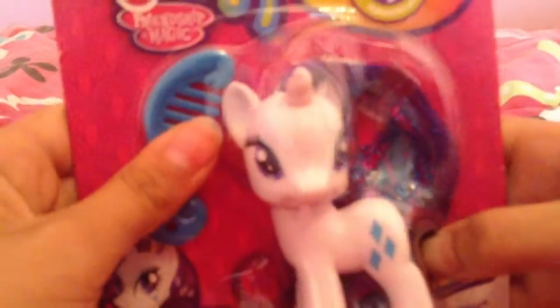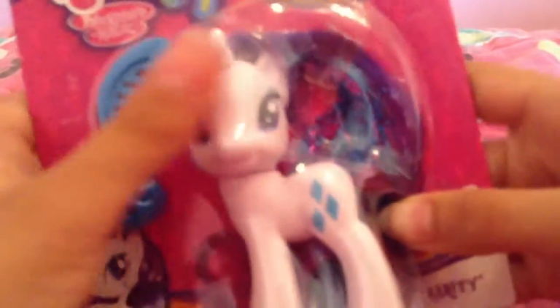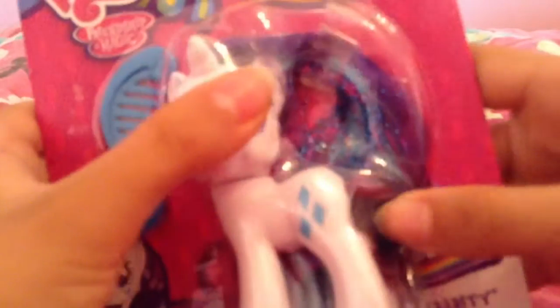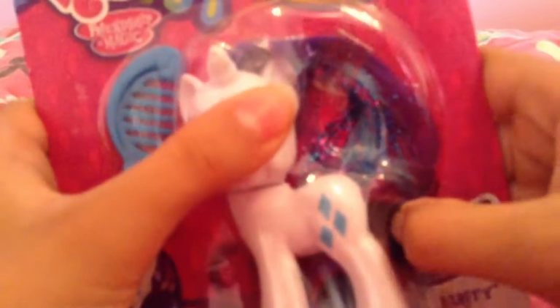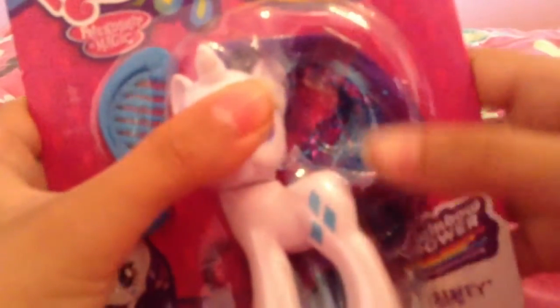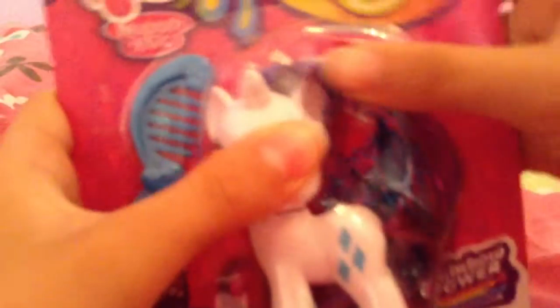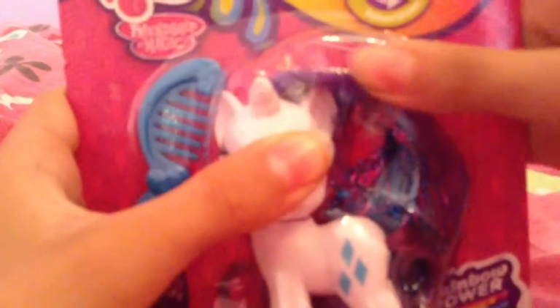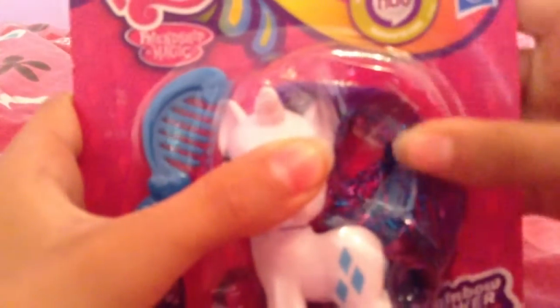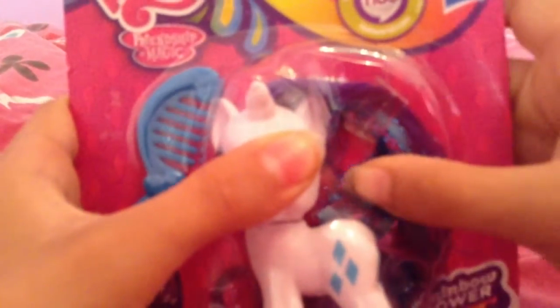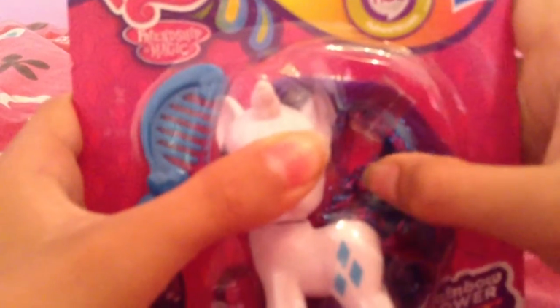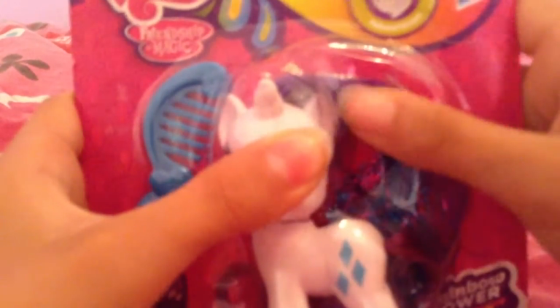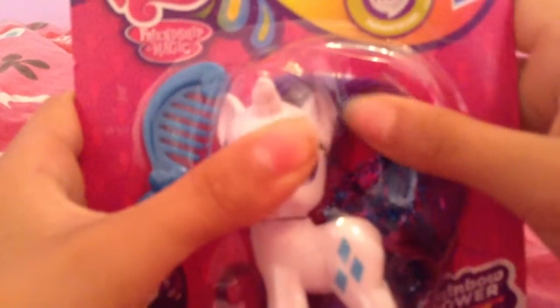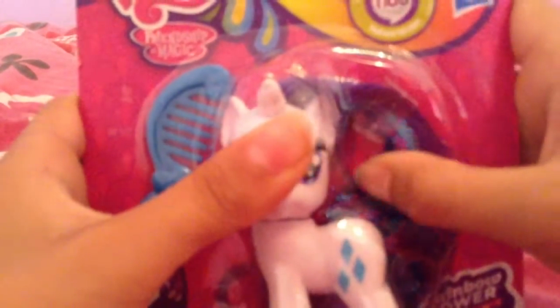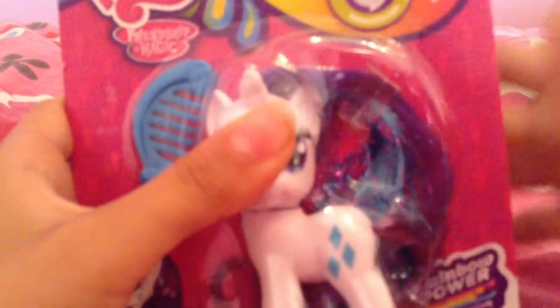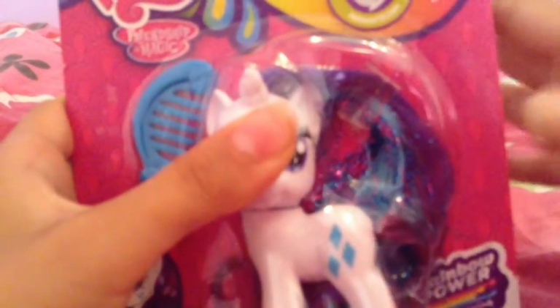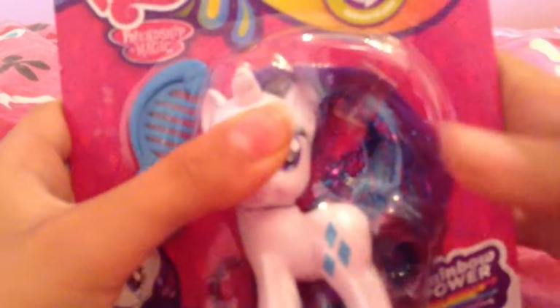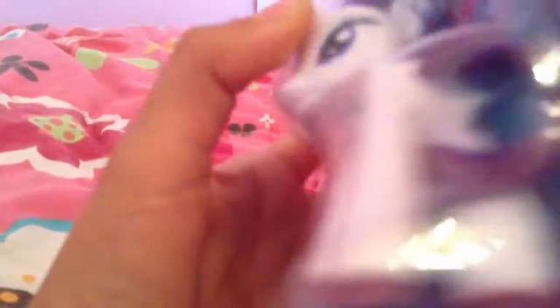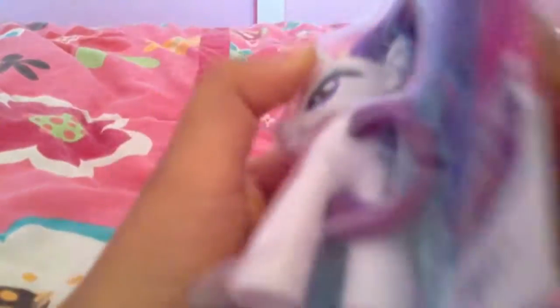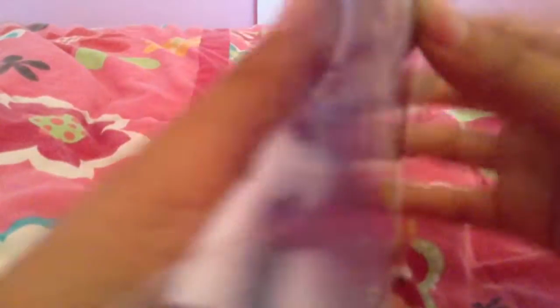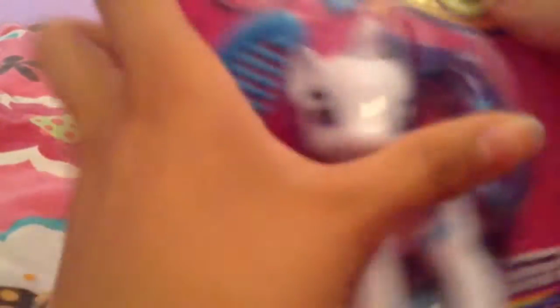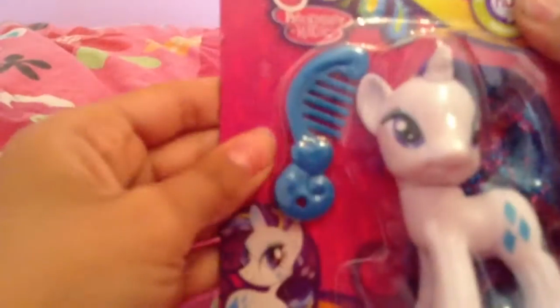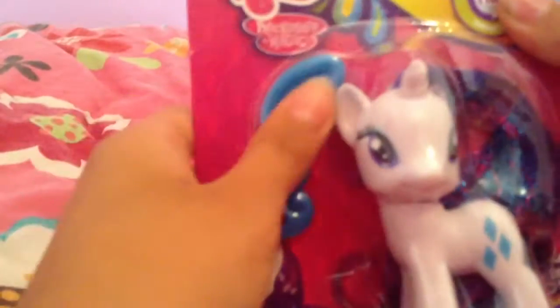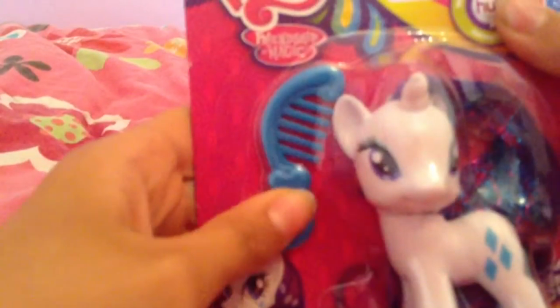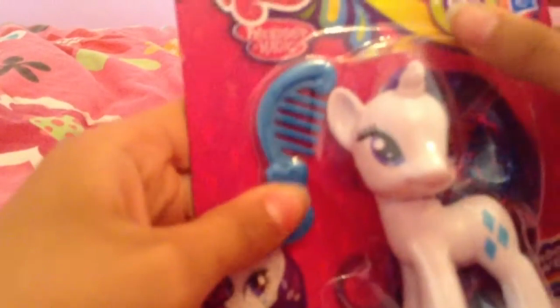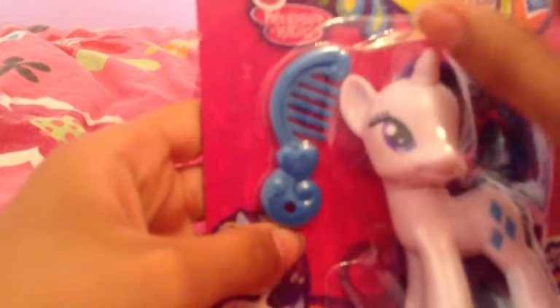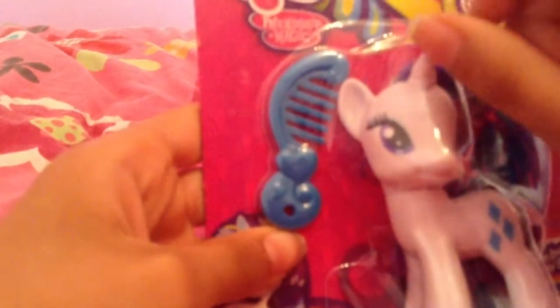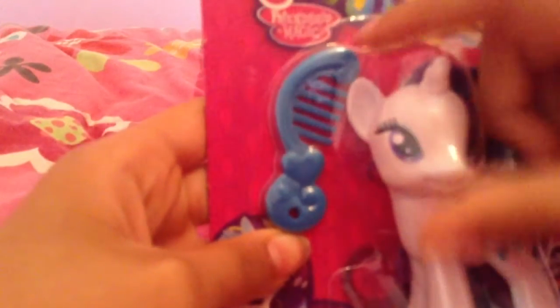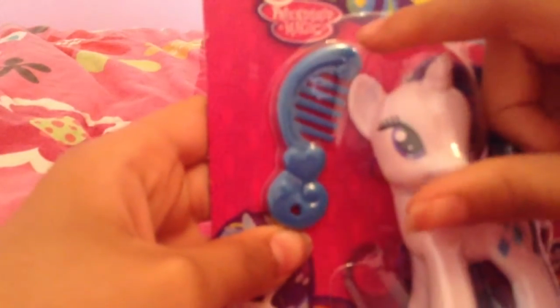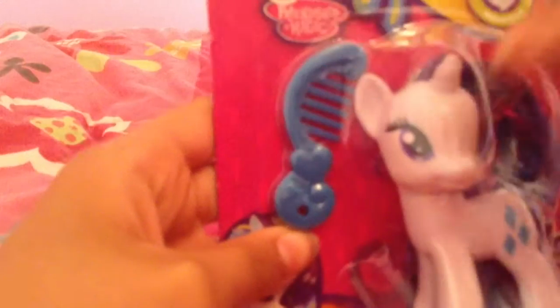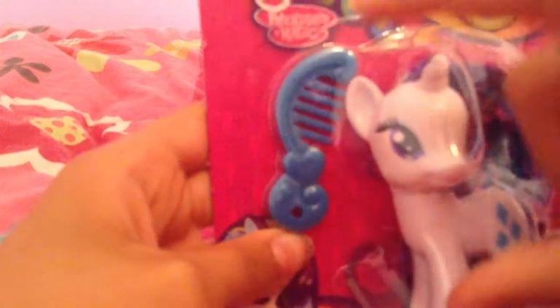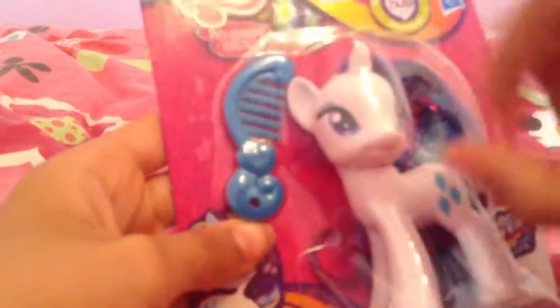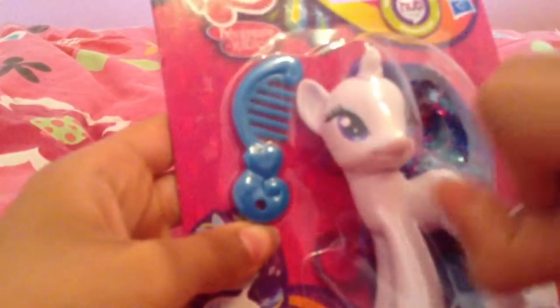All Hasbro does is tinsel hair, so come on, Hasbro, work on that. She also comes with a little blue brush that comes with every single little three-inch pony.